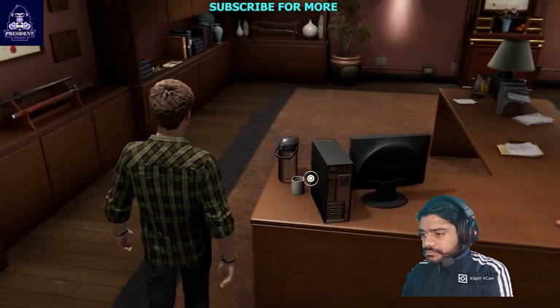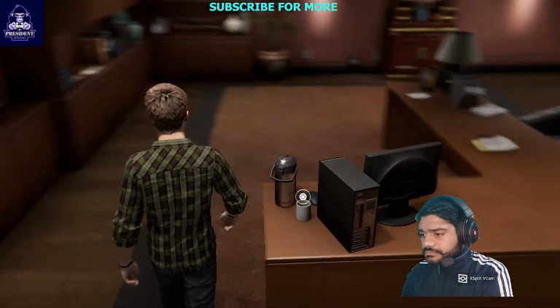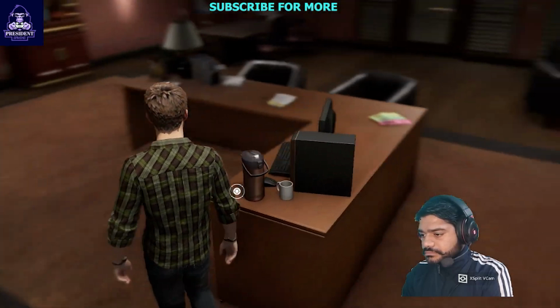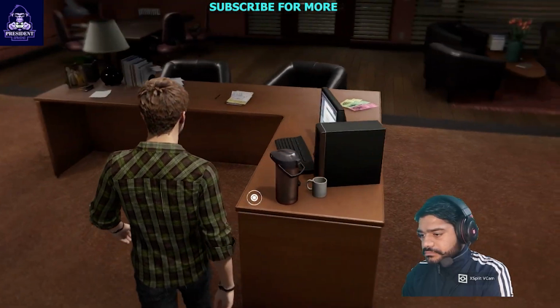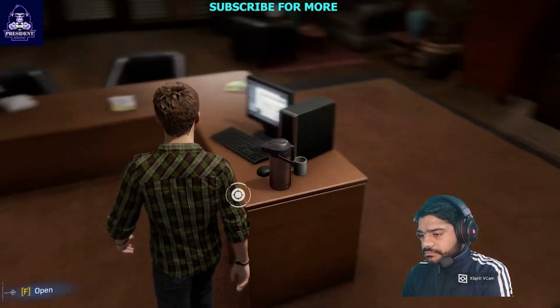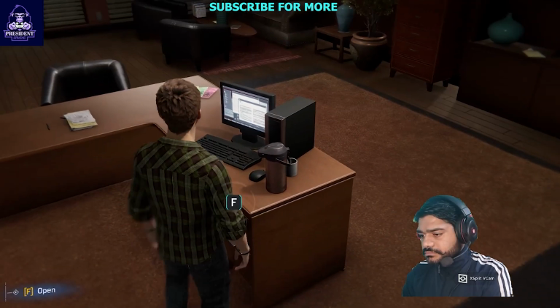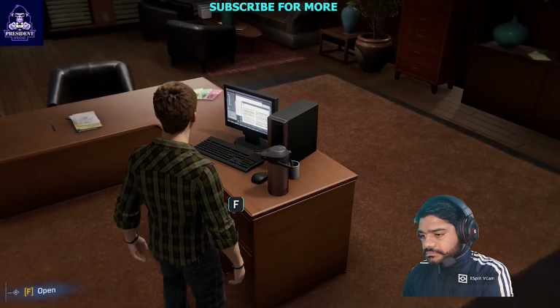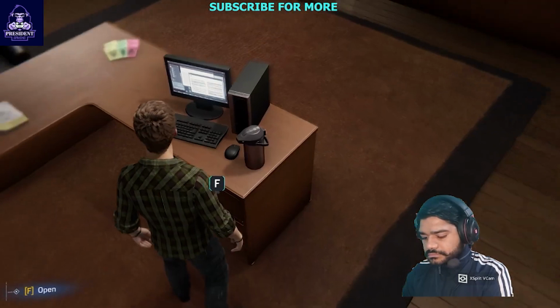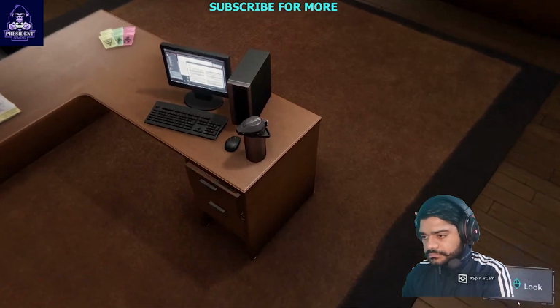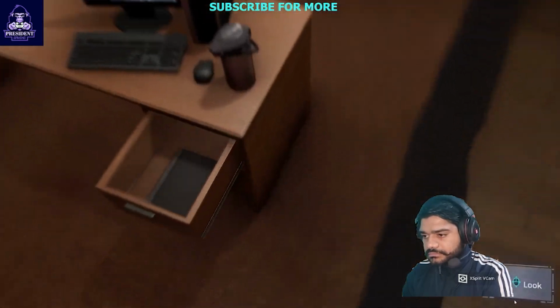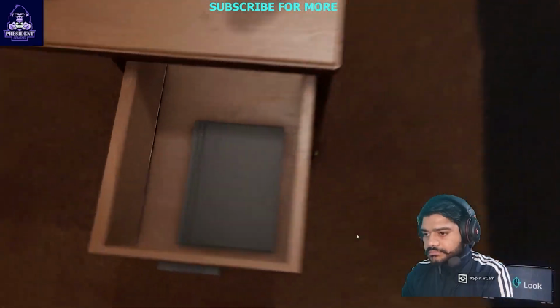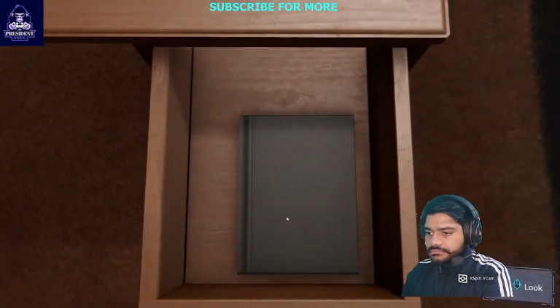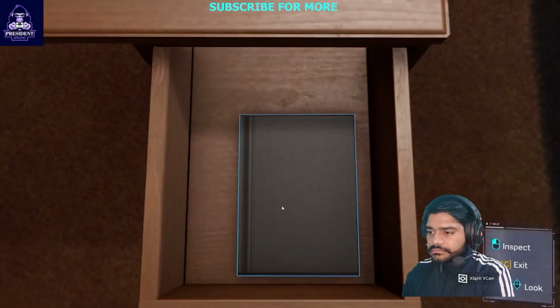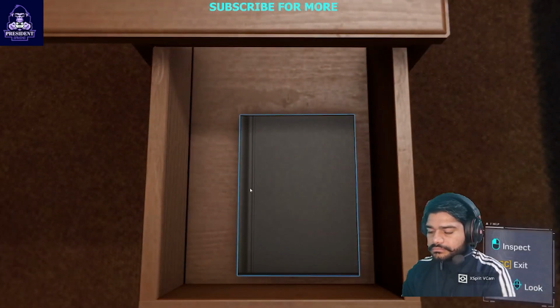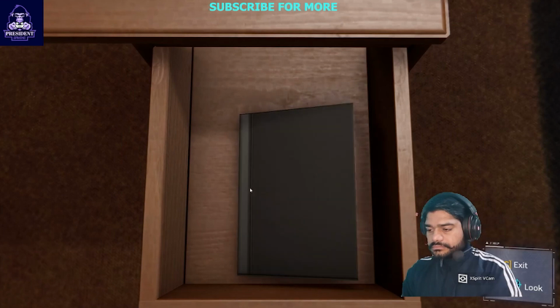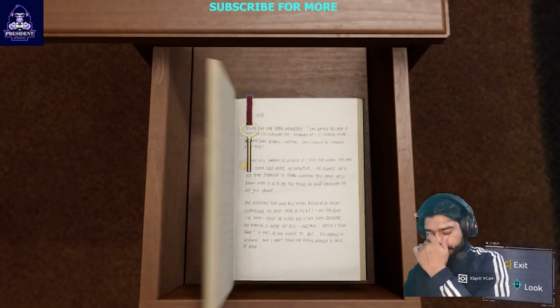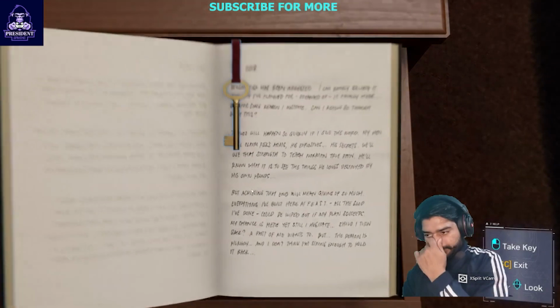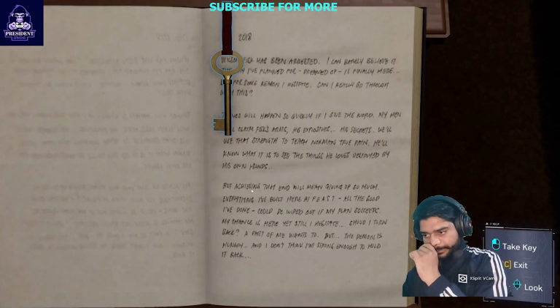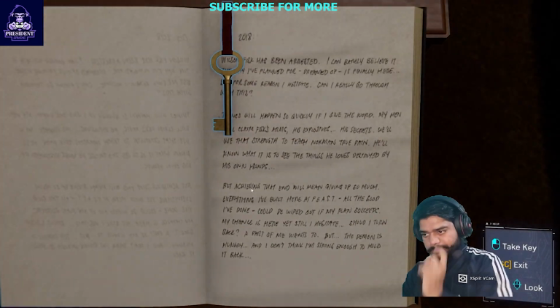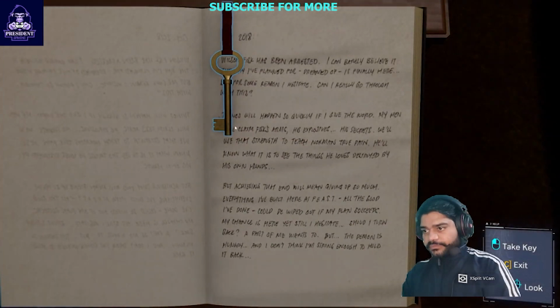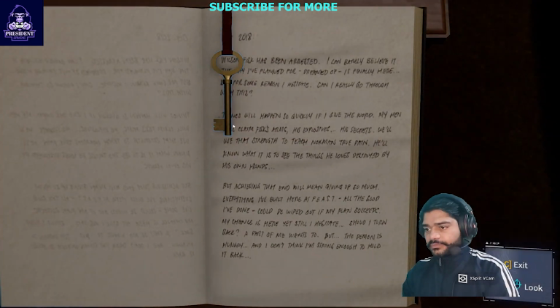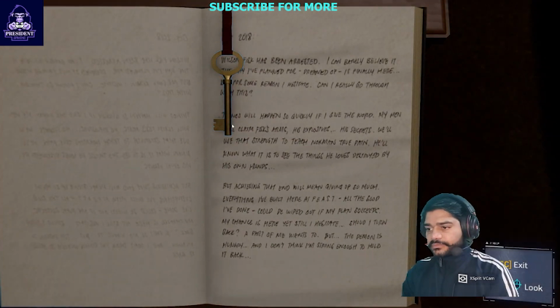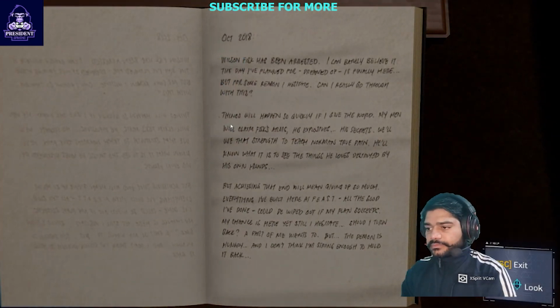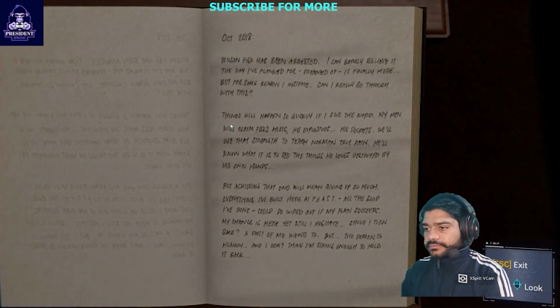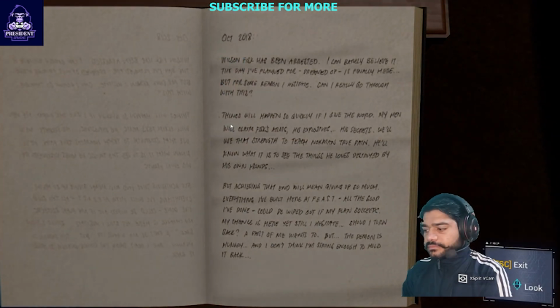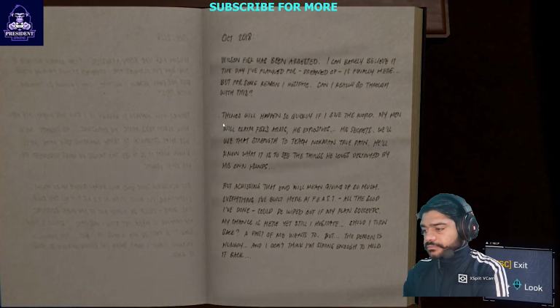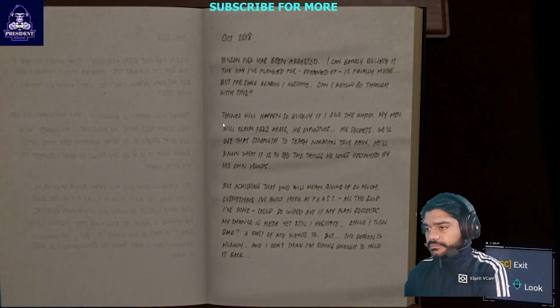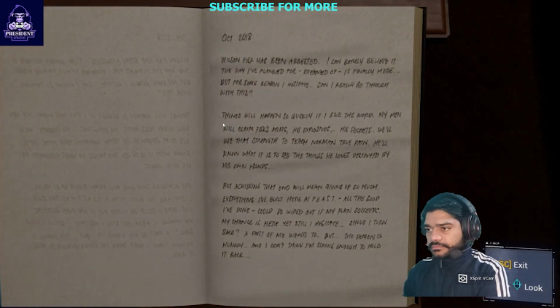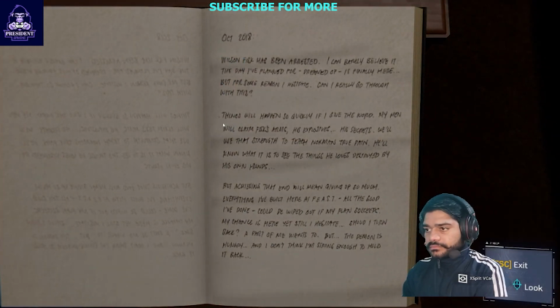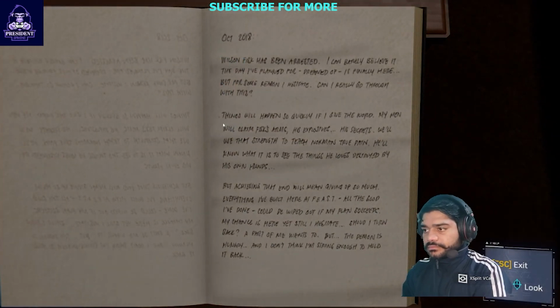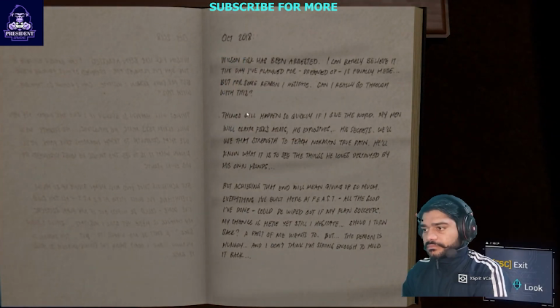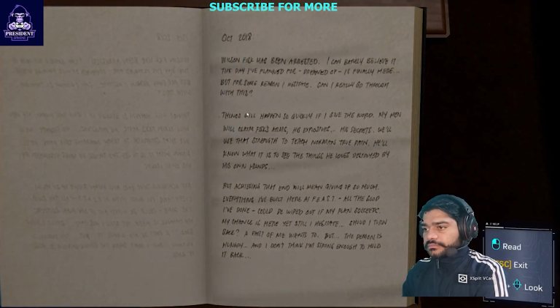That room I saw from the crawlspace — it should be right on the other side of the shrine. Lee's journal. A key. I wonder where the lock is.